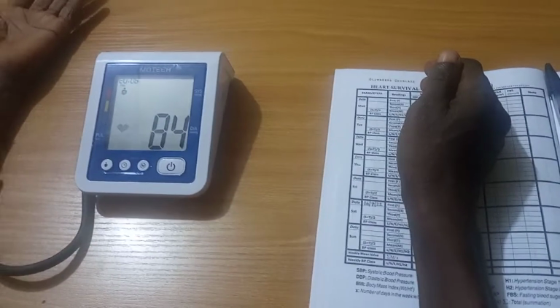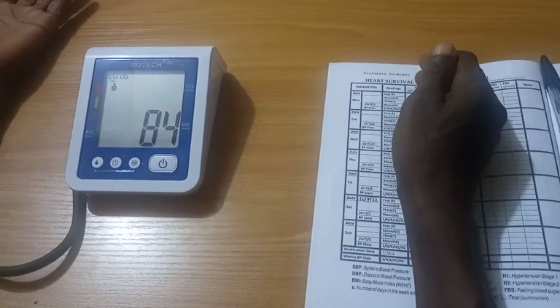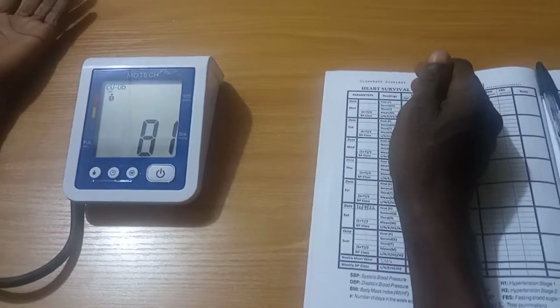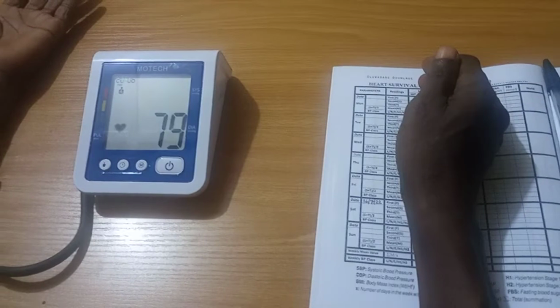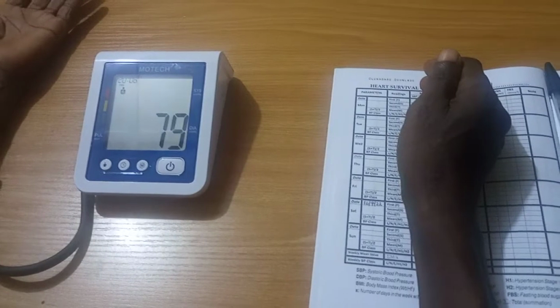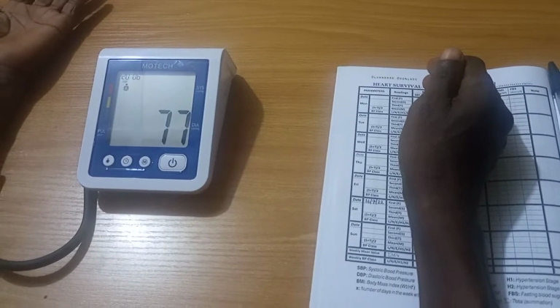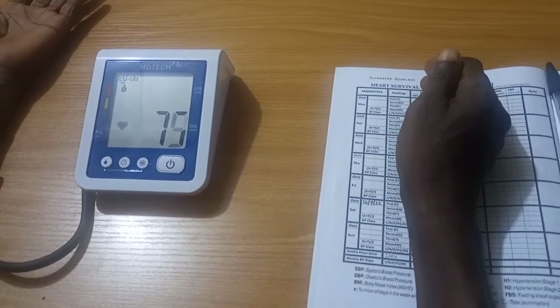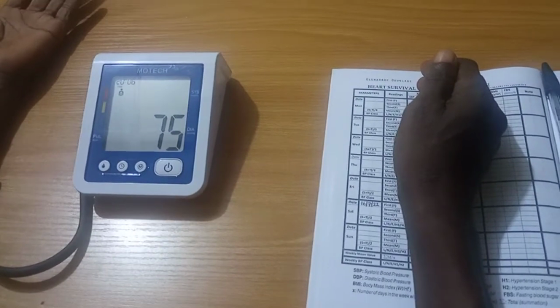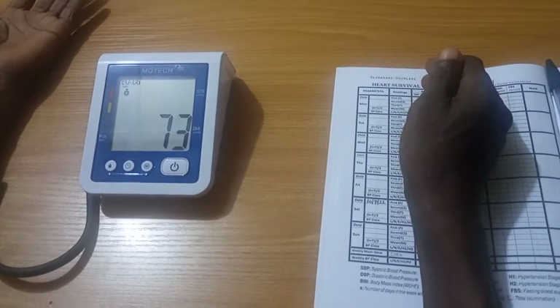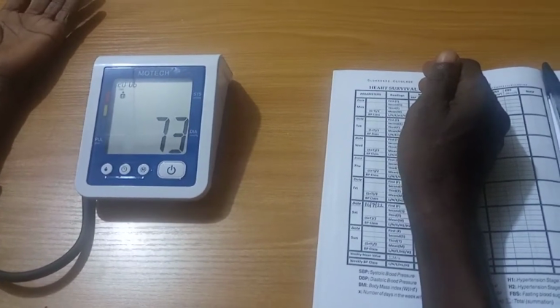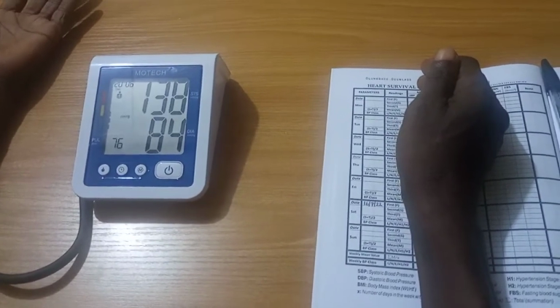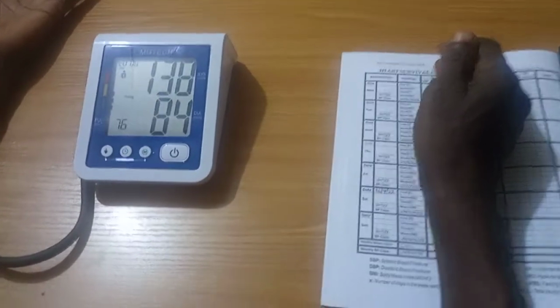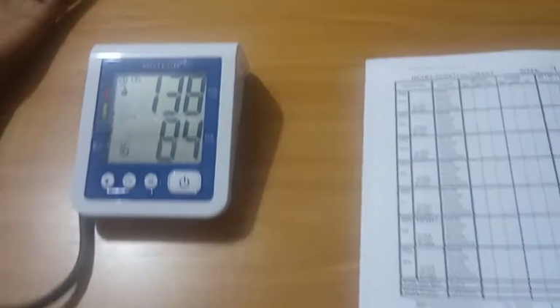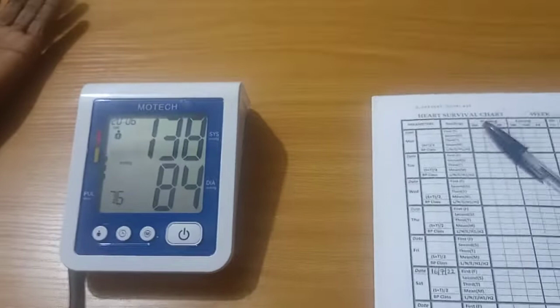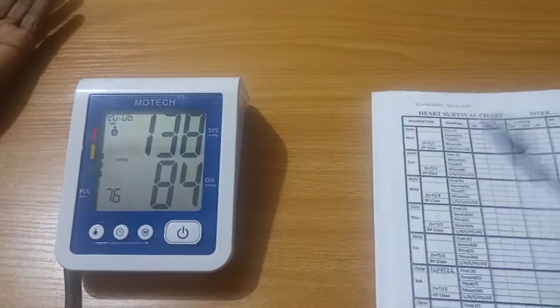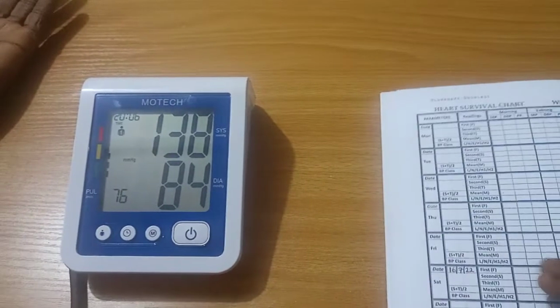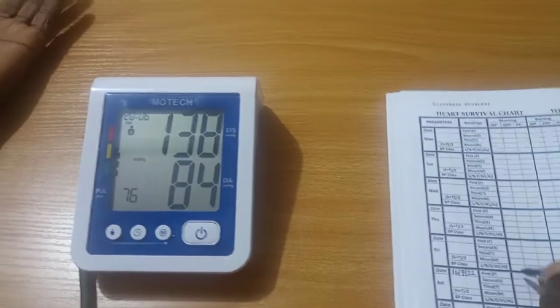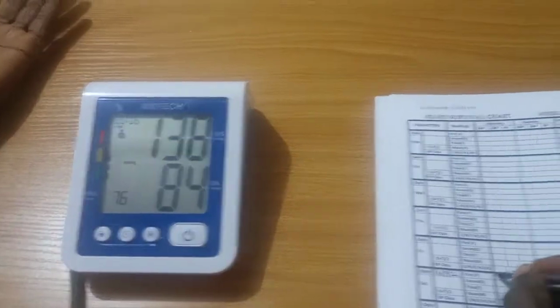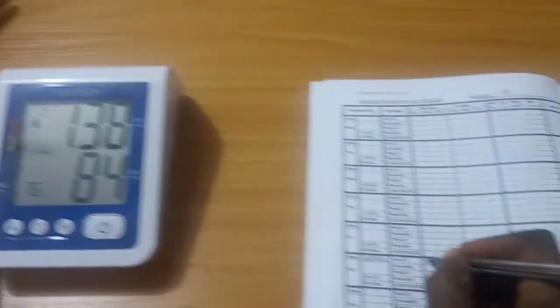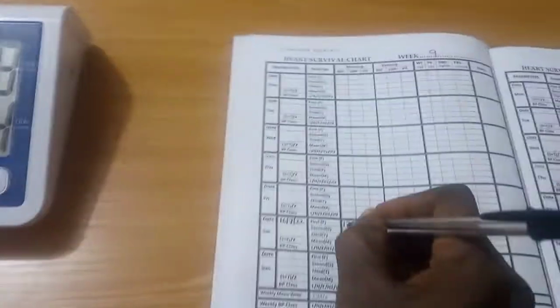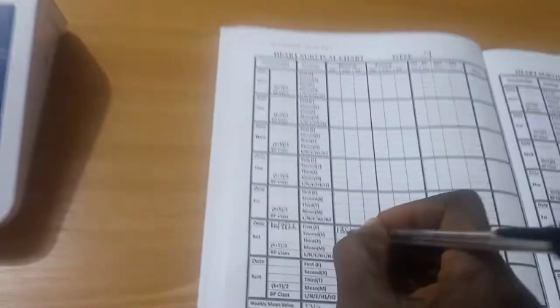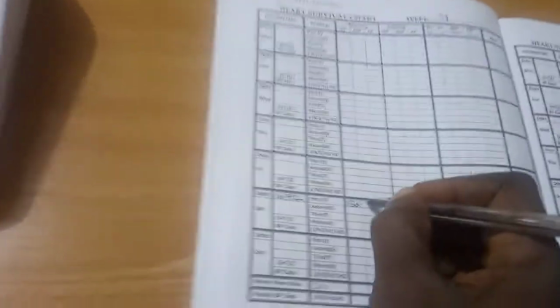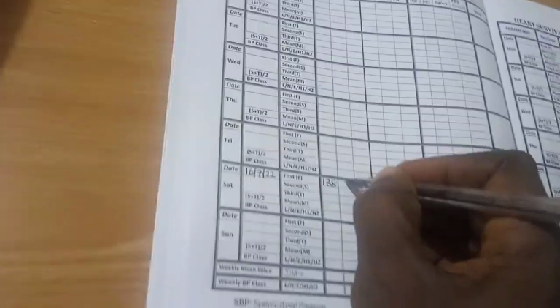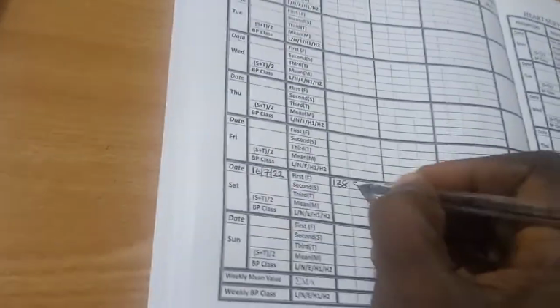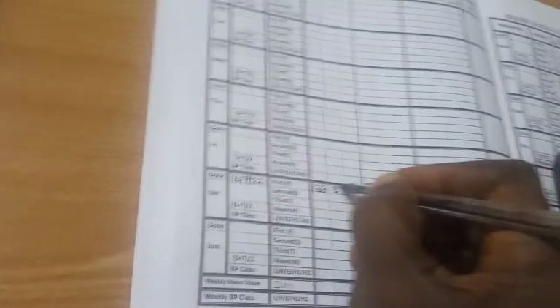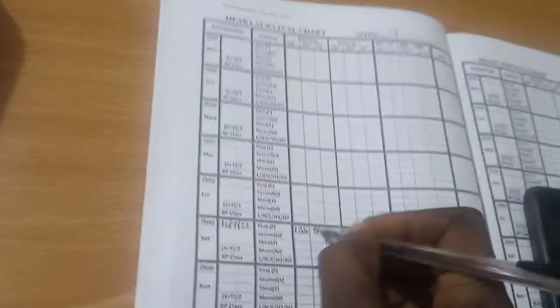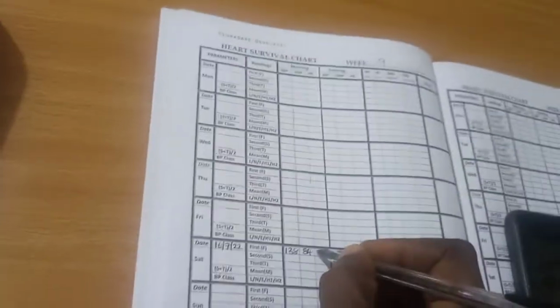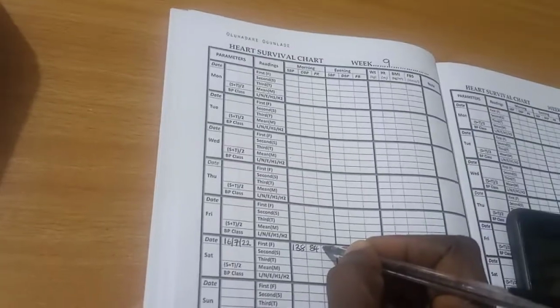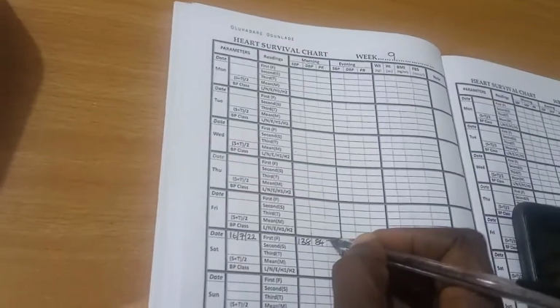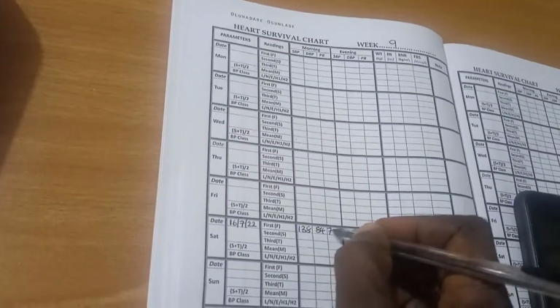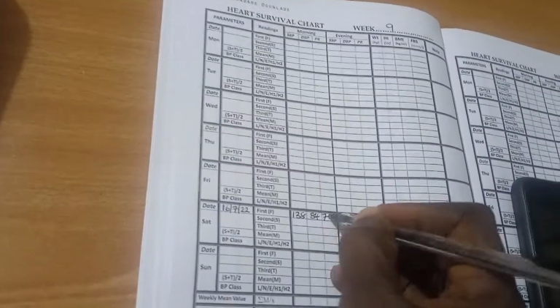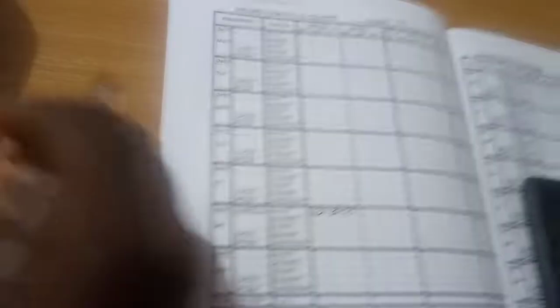Record the blood pressure three times, one to two minutes apart. First reading — Systolic: 138 mmHg. Diastolic: 84 mmHg. Heart rate: 76 beats per minute.